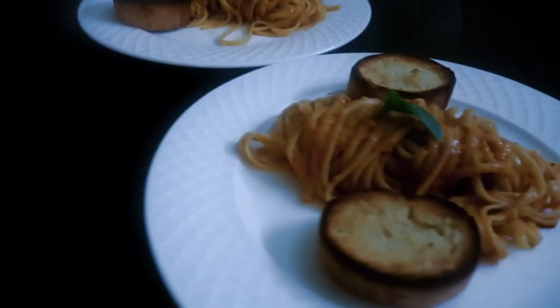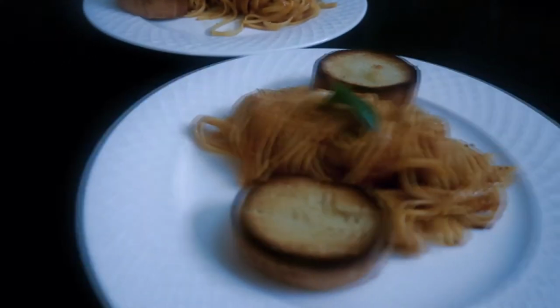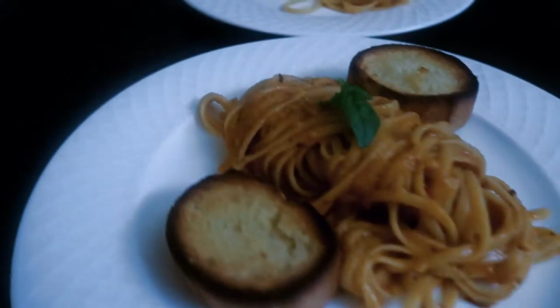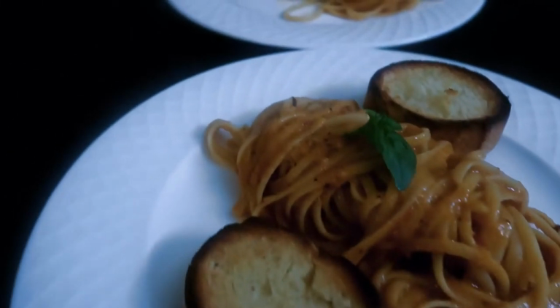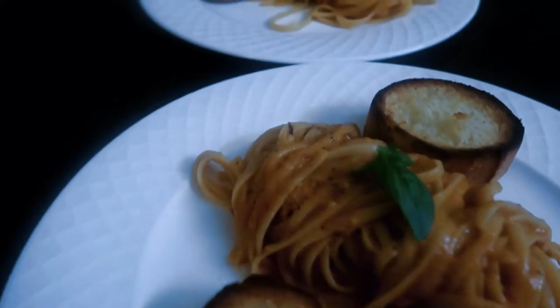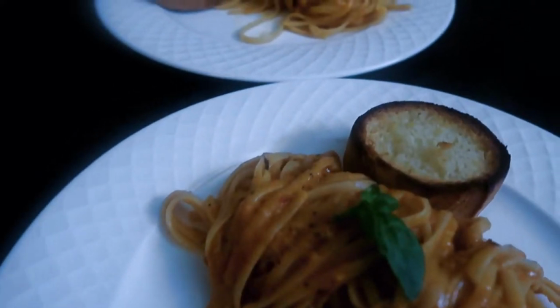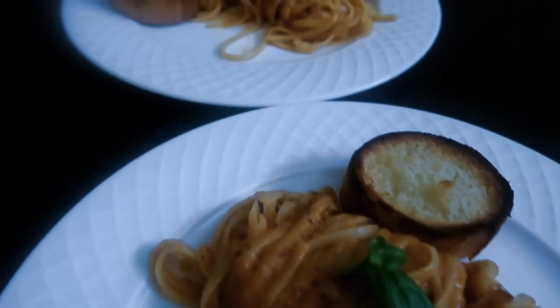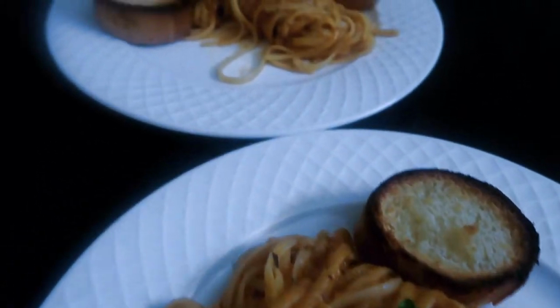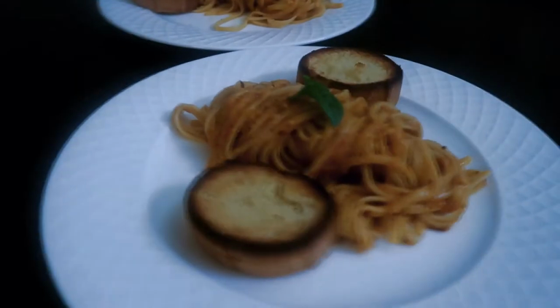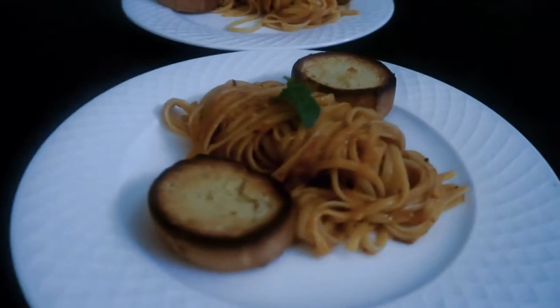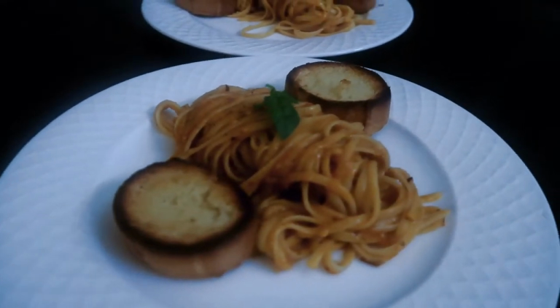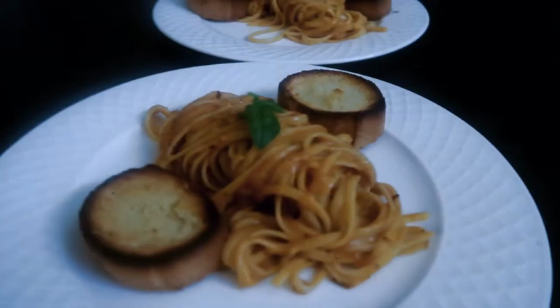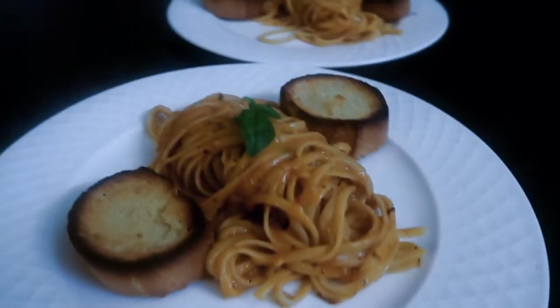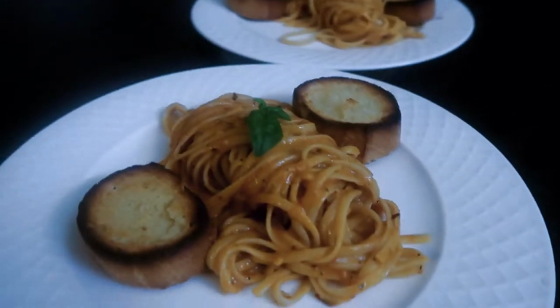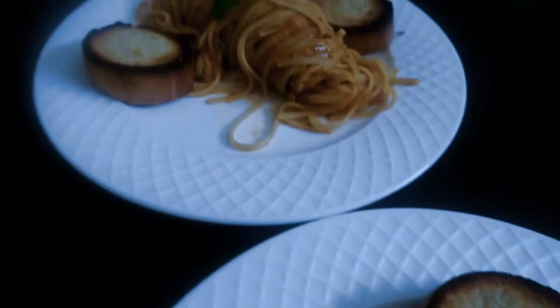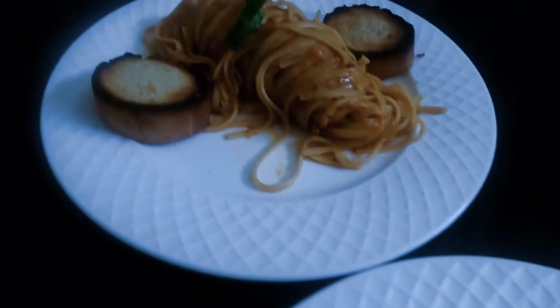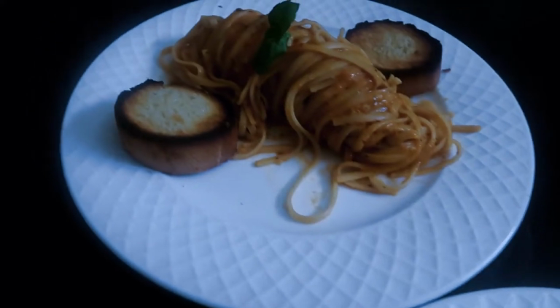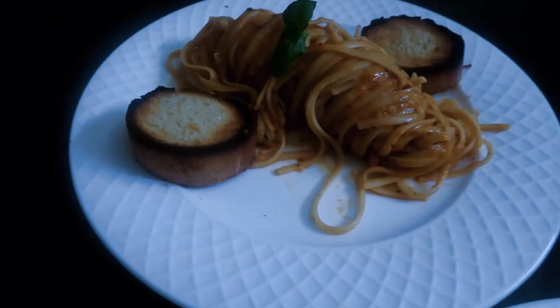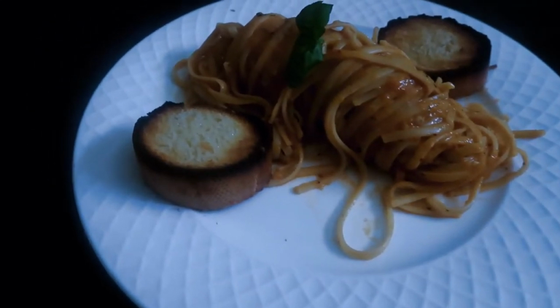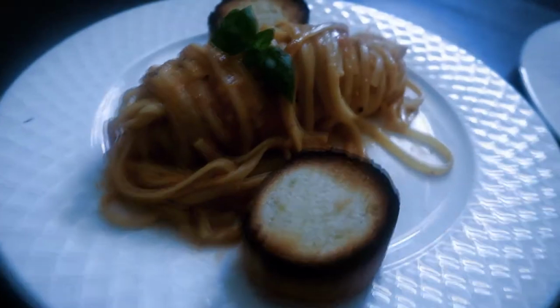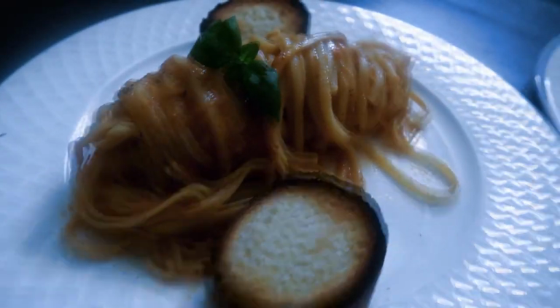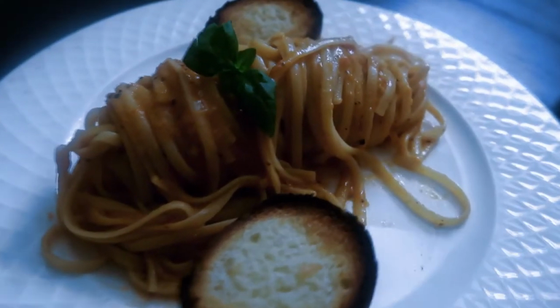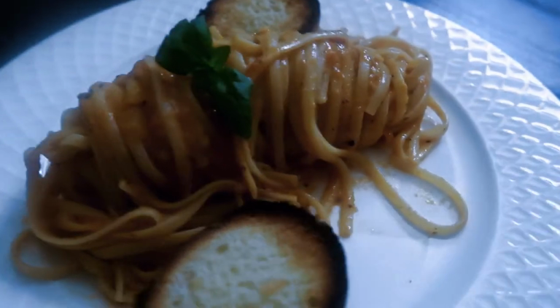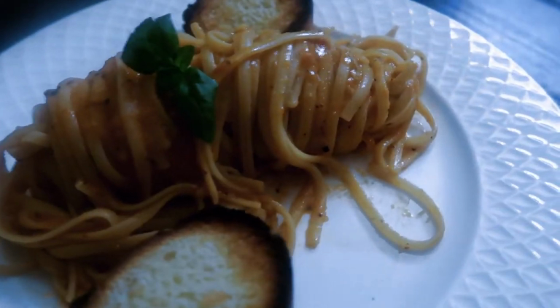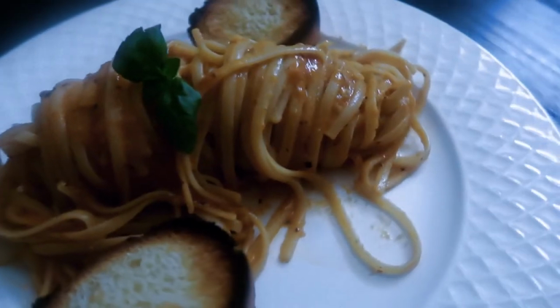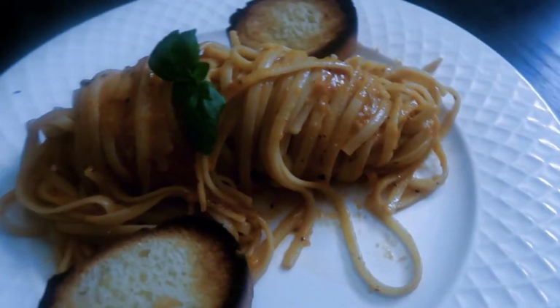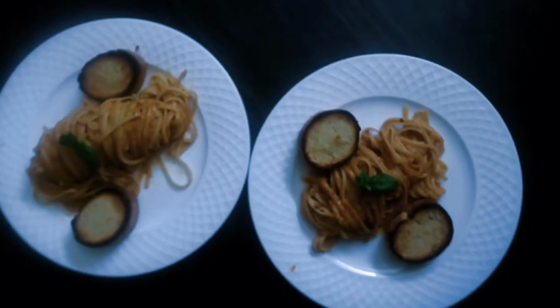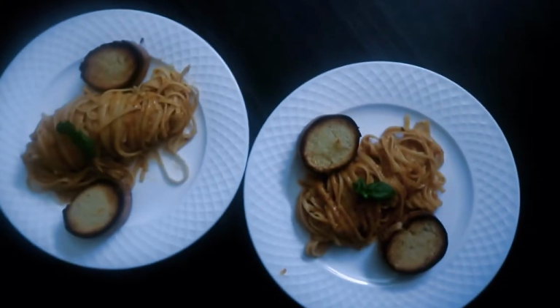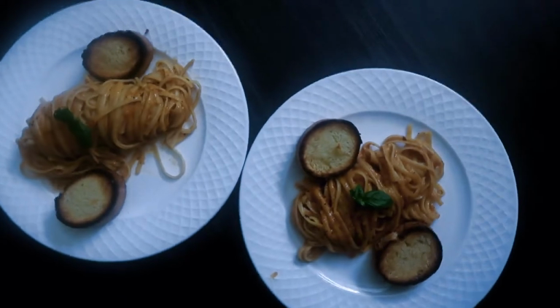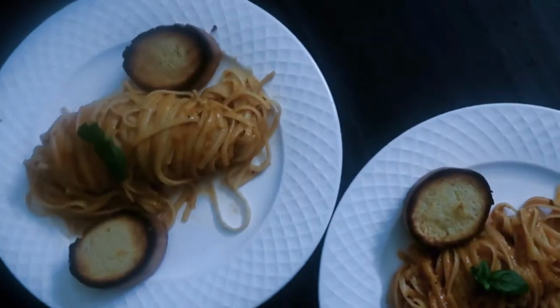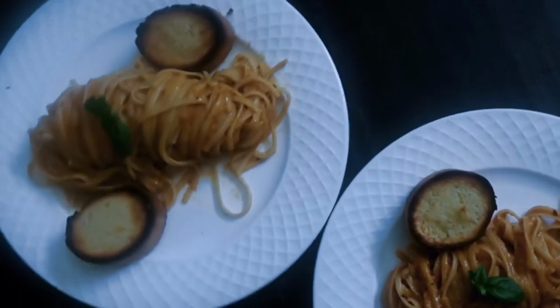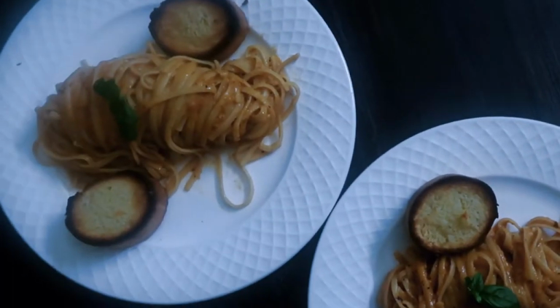I would suggest adding an eggplant parm on top — that would be really delicious. If you haven't already, please subscribe and hit that like button if you like veggie videos and this is something you're into.